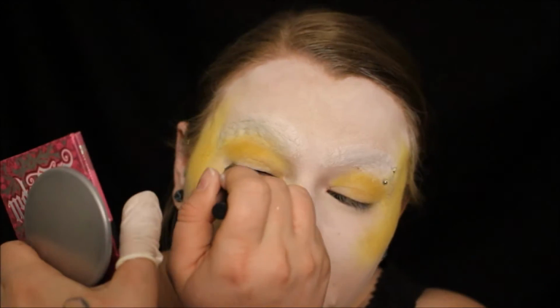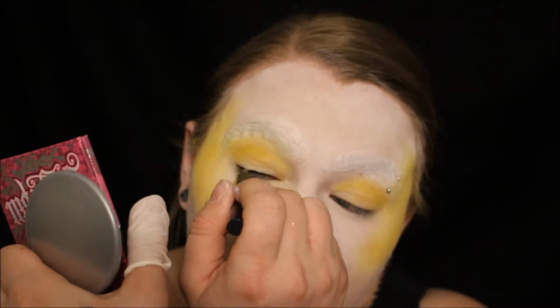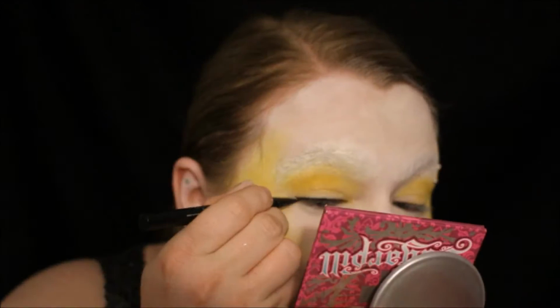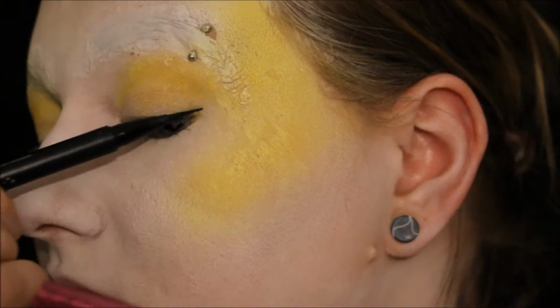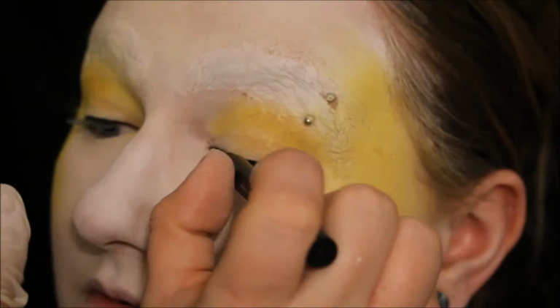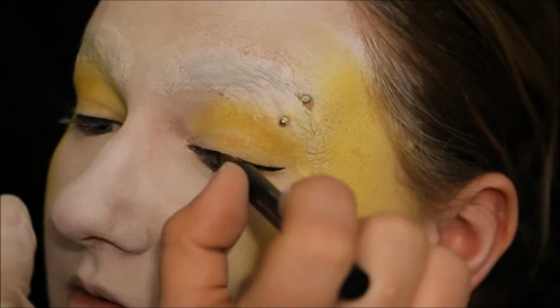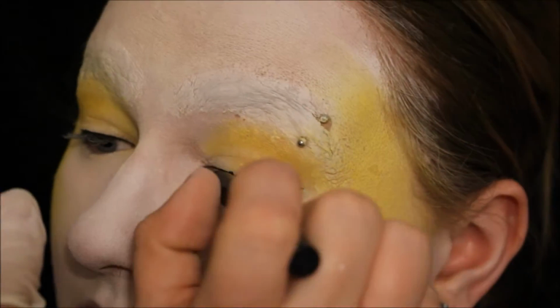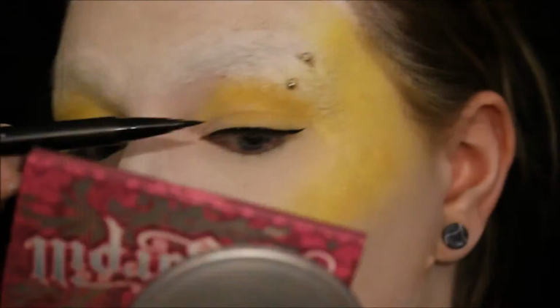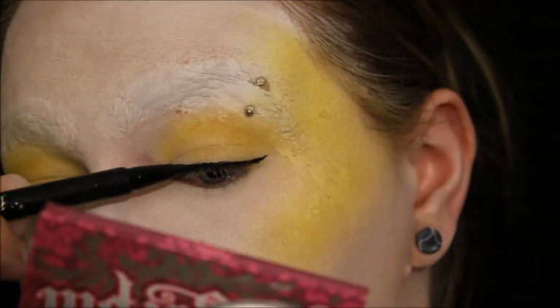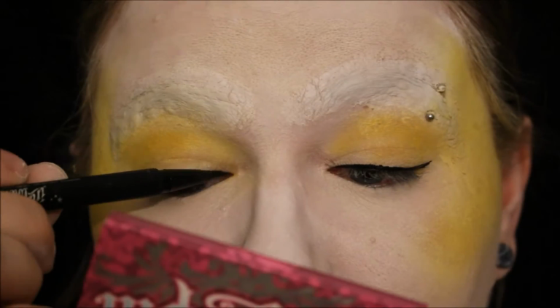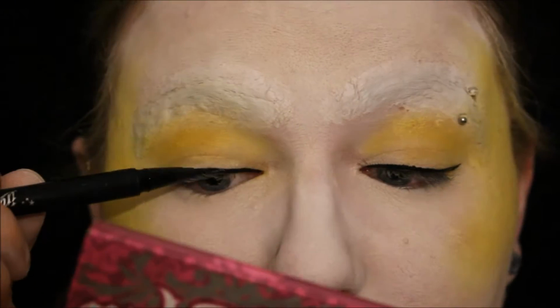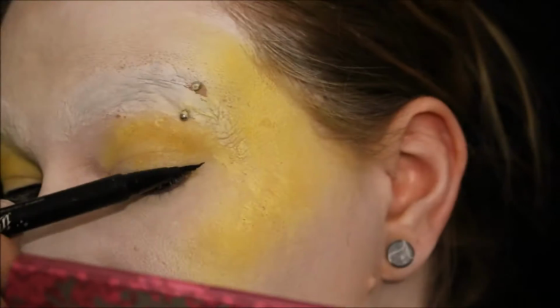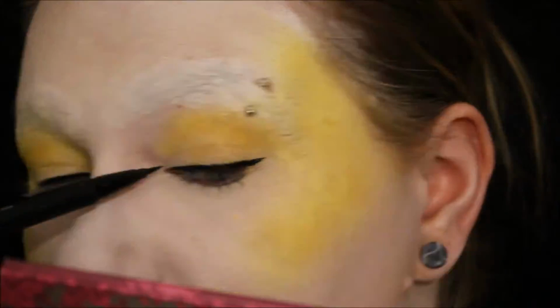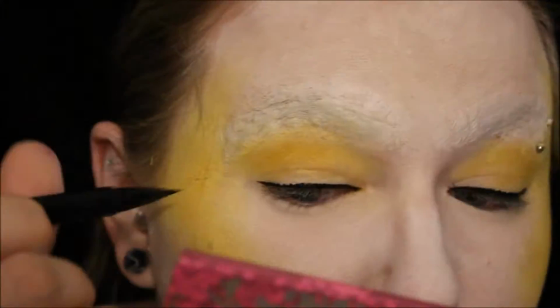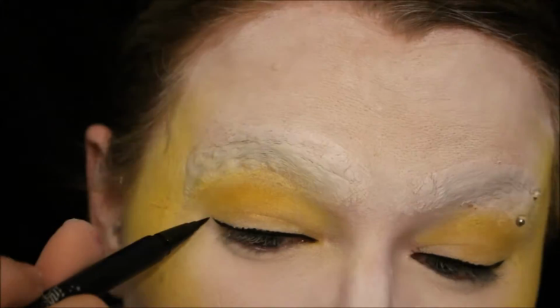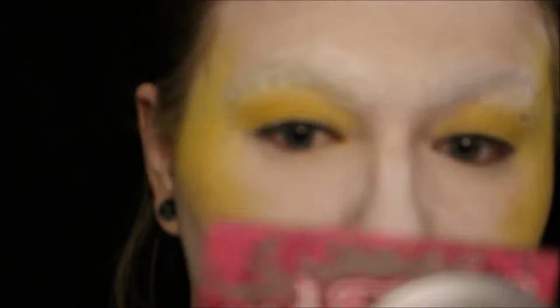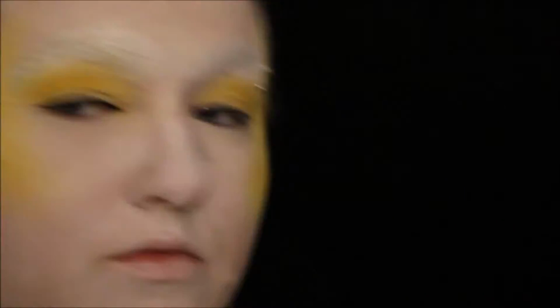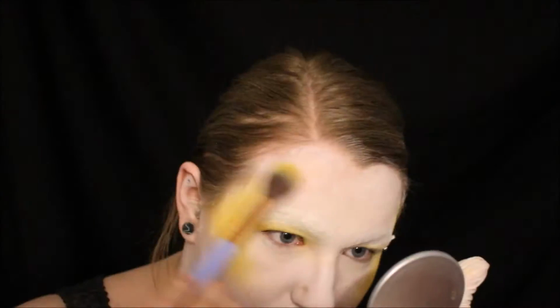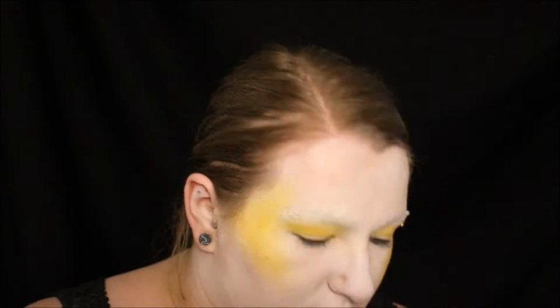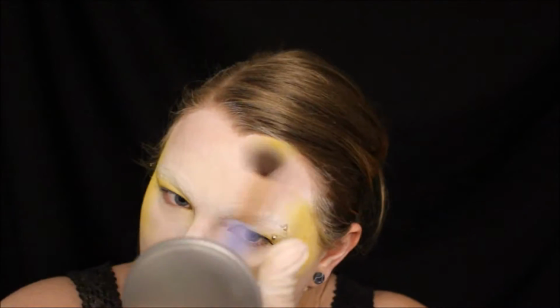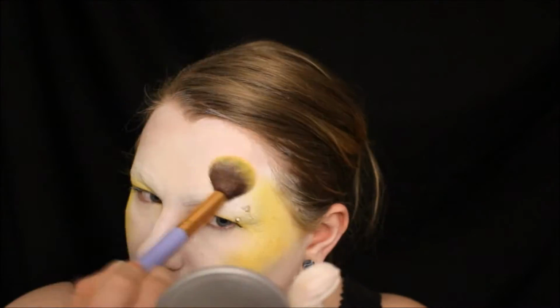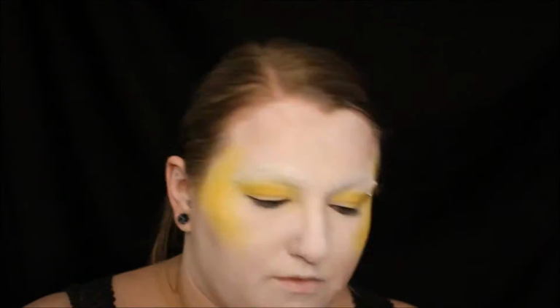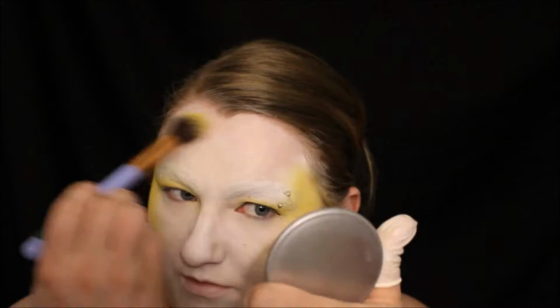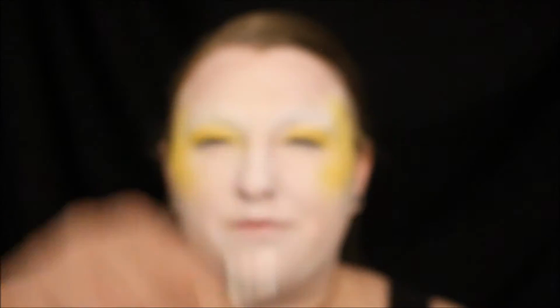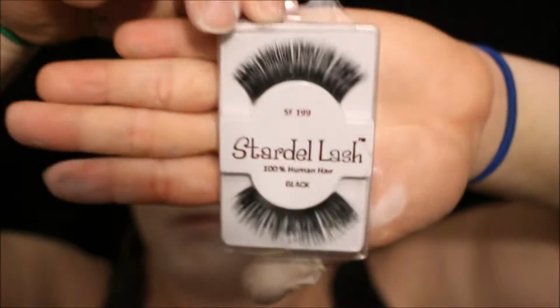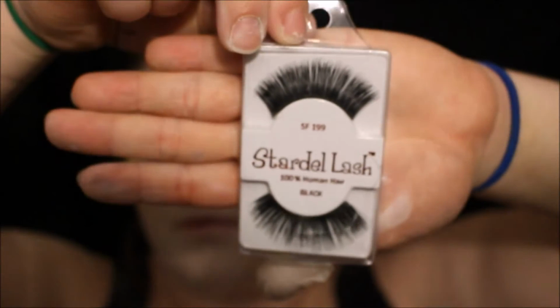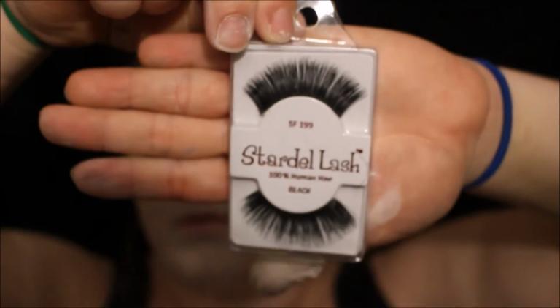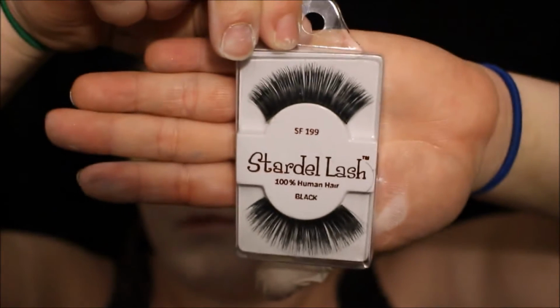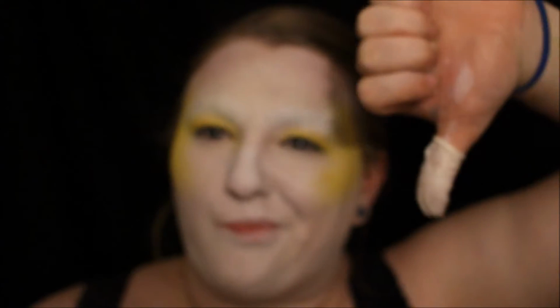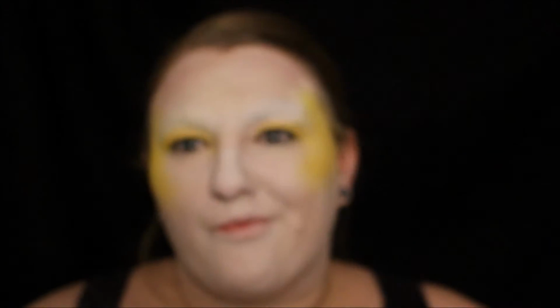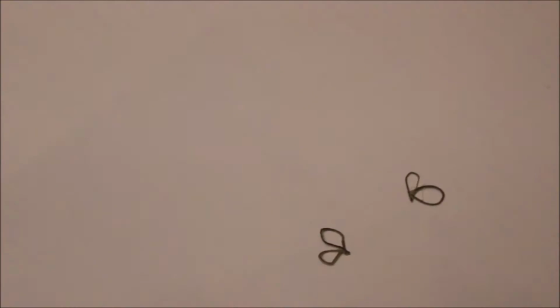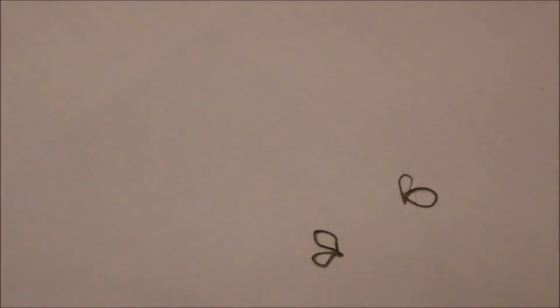Then I lined my eyes with a black eyeliner with a very, very small wing. Then I took a very light pink blush and applied that to my forehead.